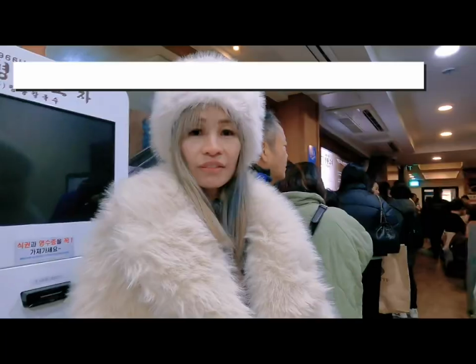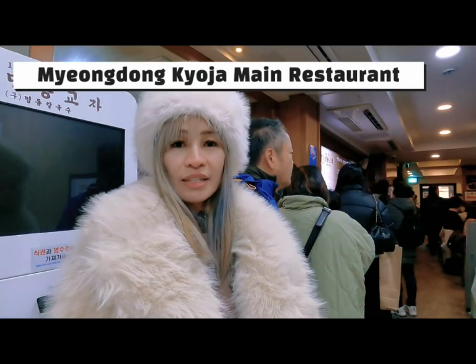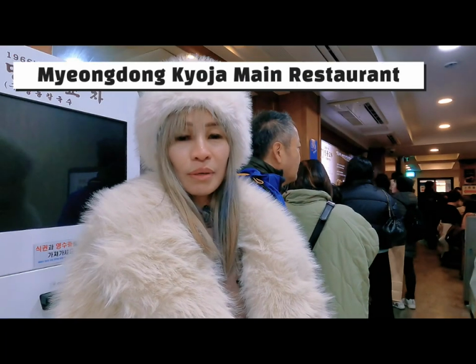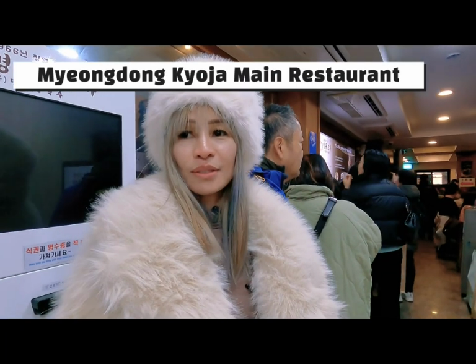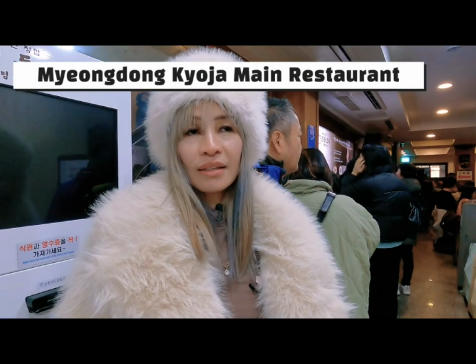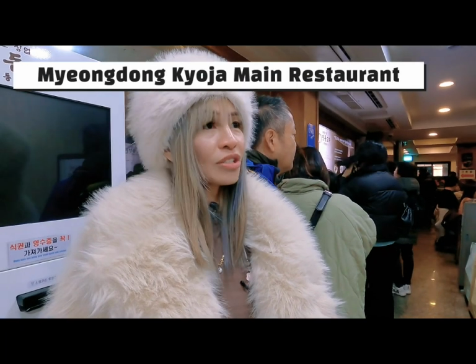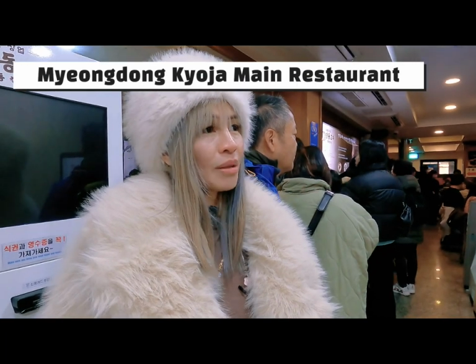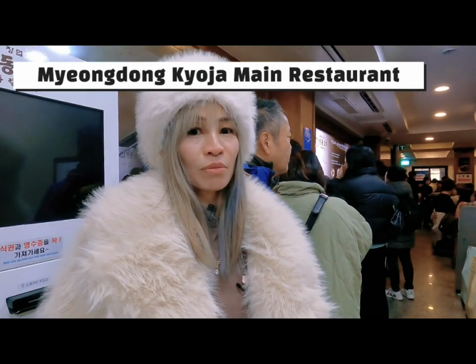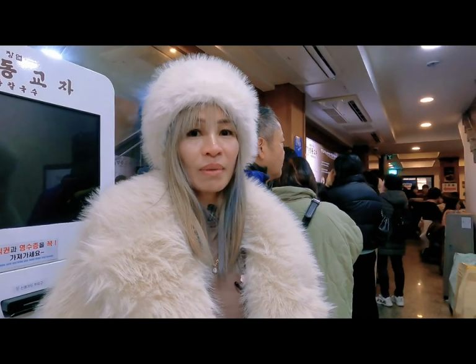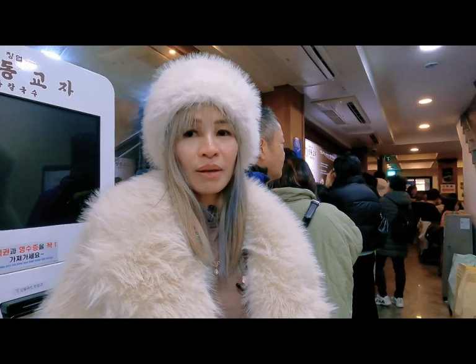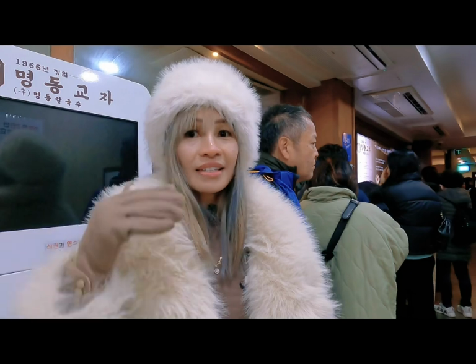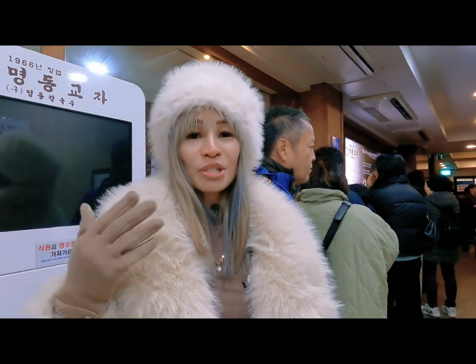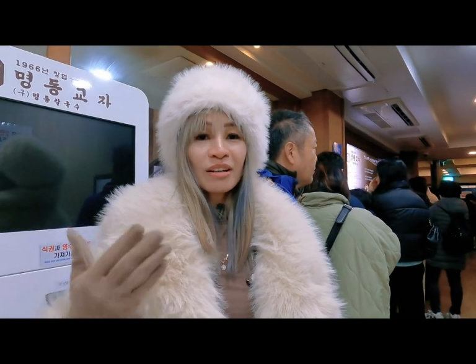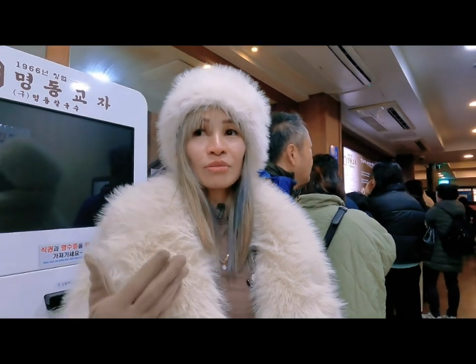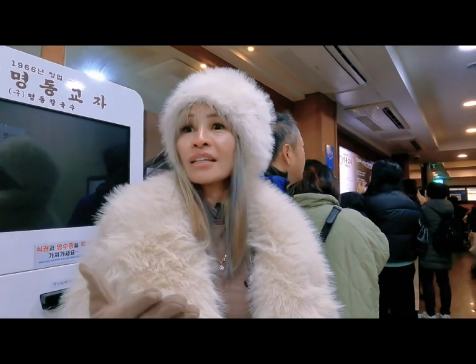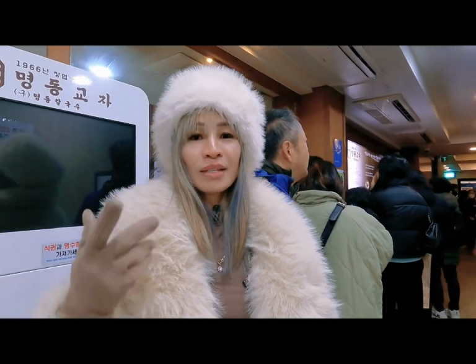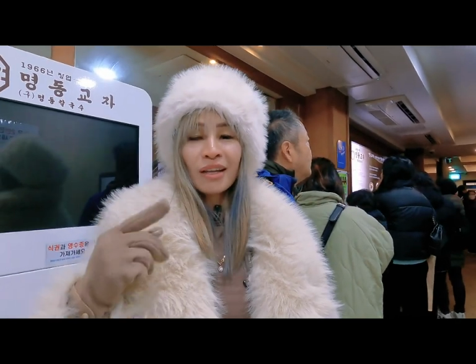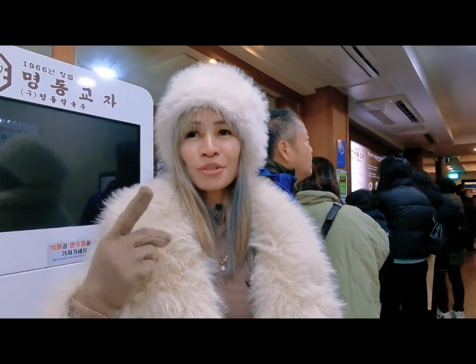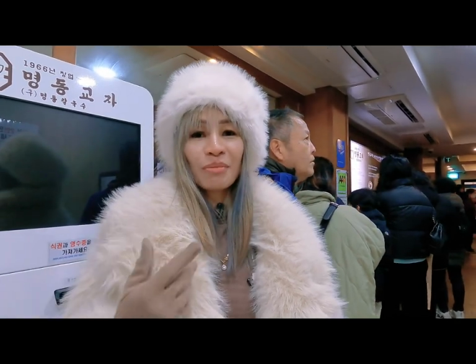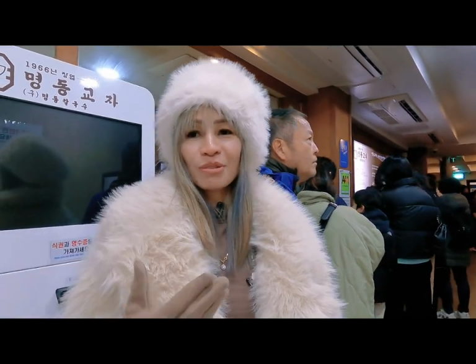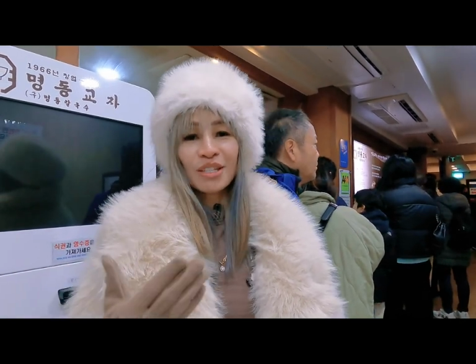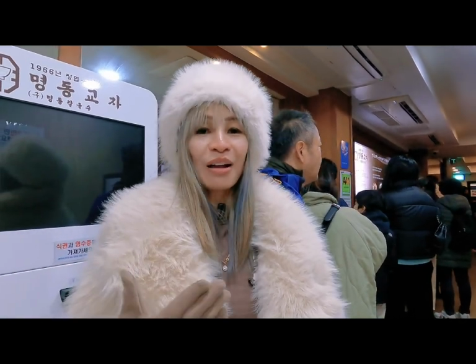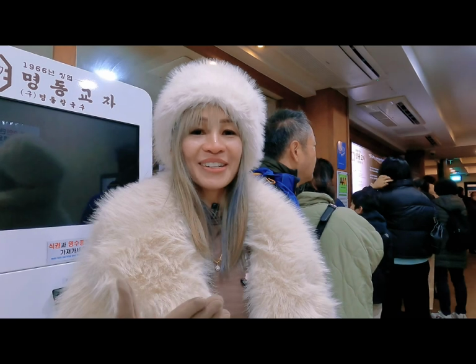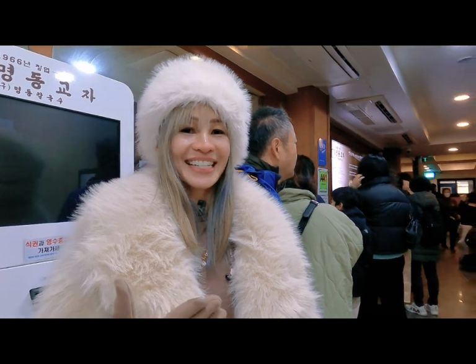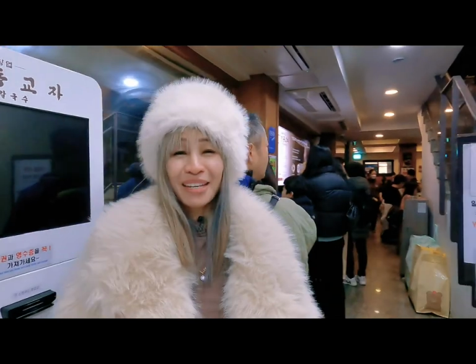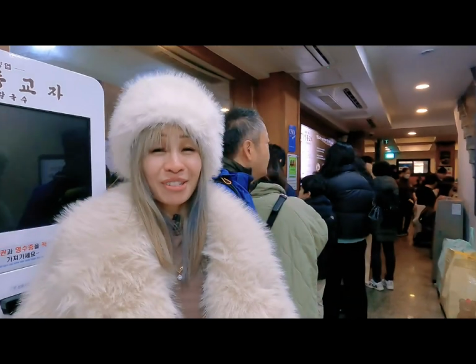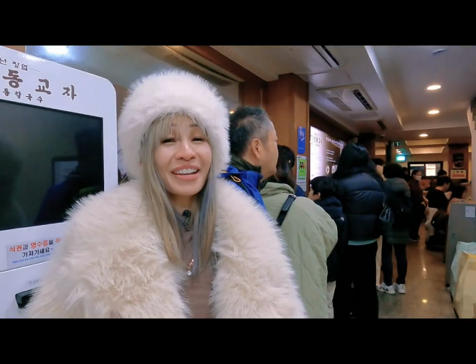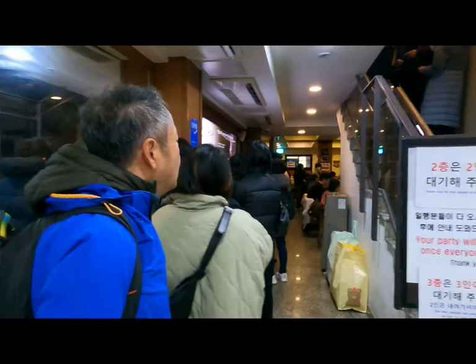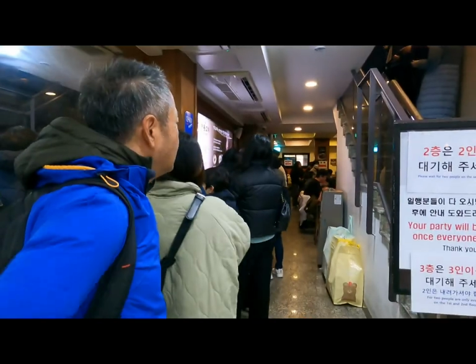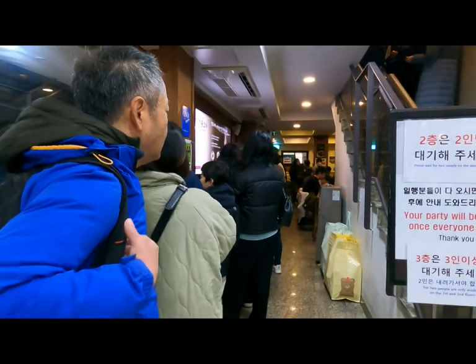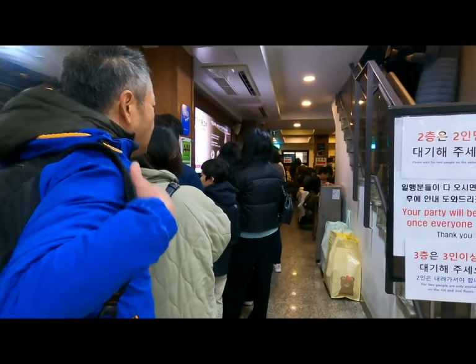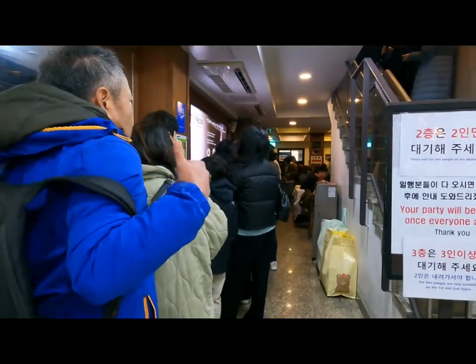After Daiso, we're planning to eat lunch — it's already past 2 PM. This is a Michelin star restaurant. I'll put the name in the caption since it's in Hangul letters. It's time to eat and we're starving — wow, the queue is so long!